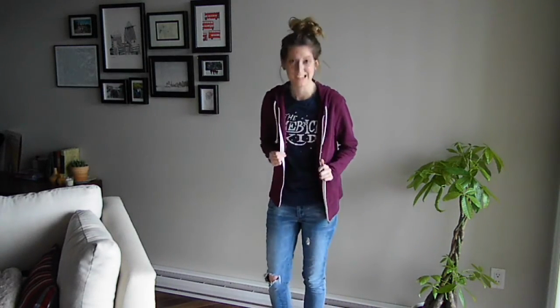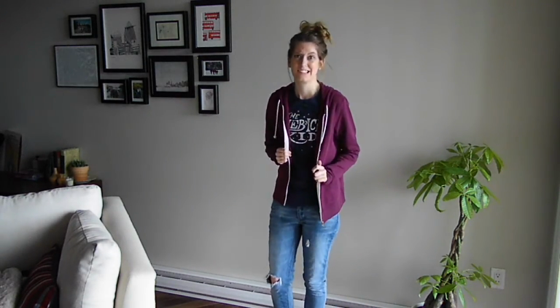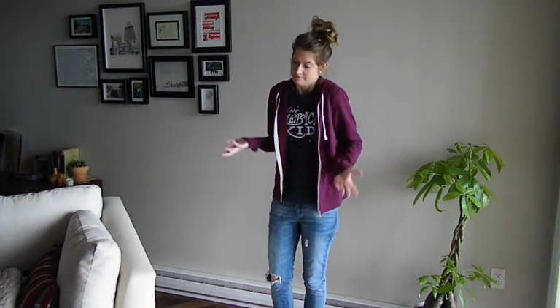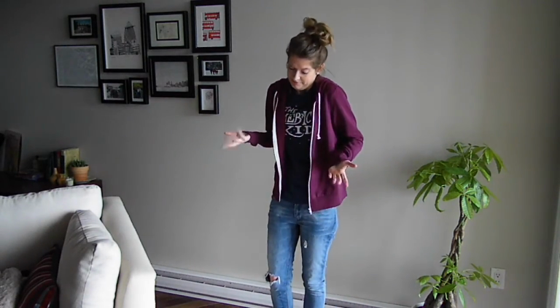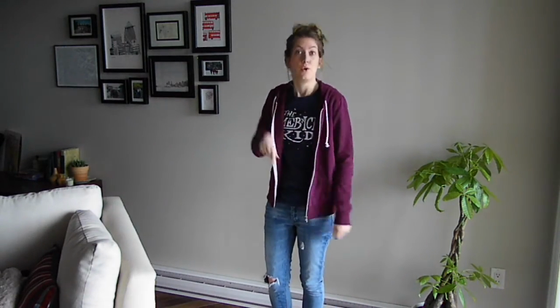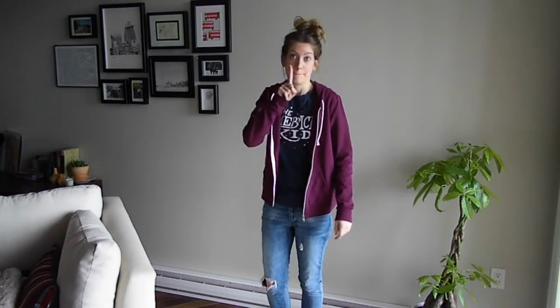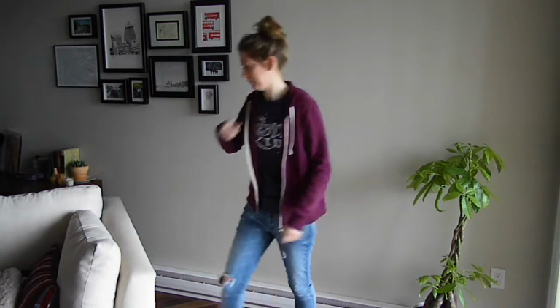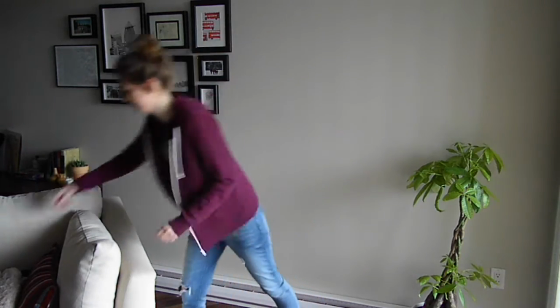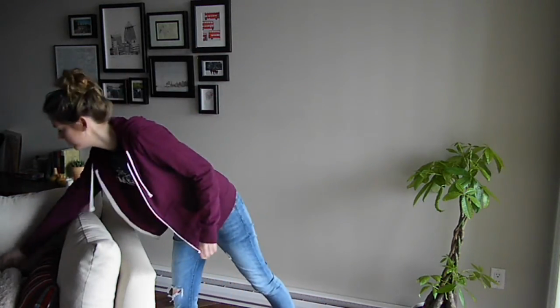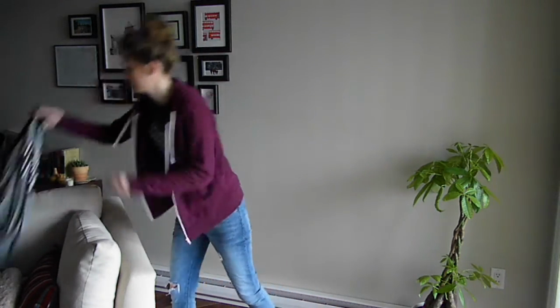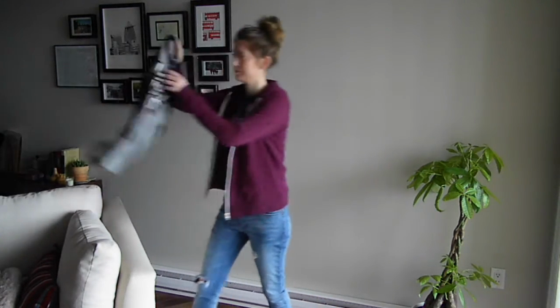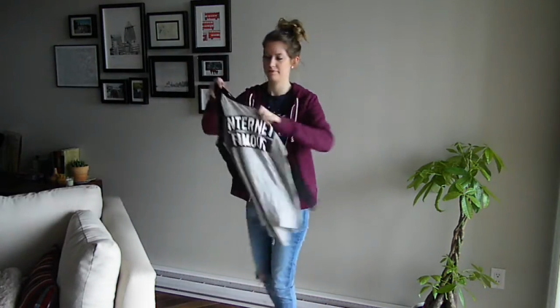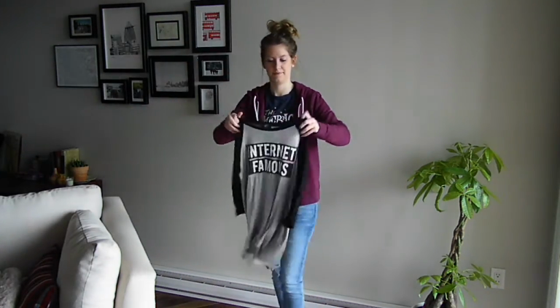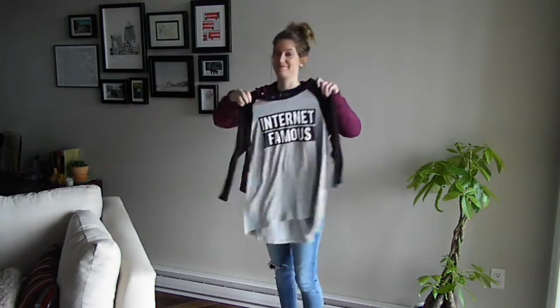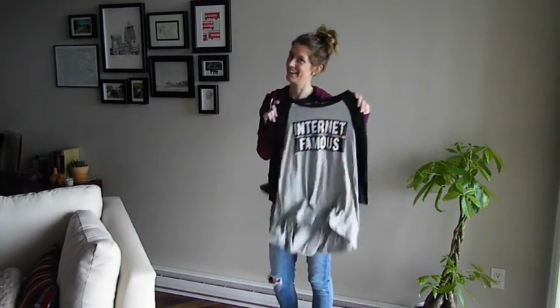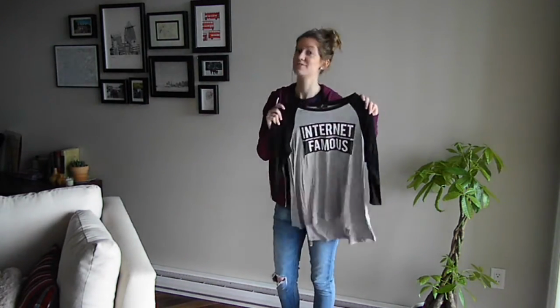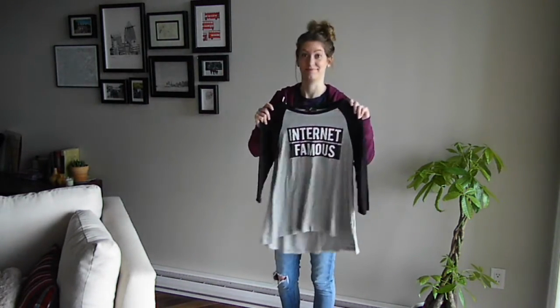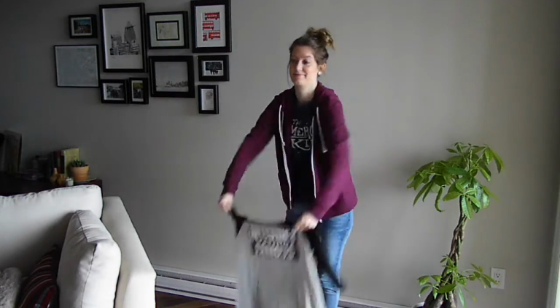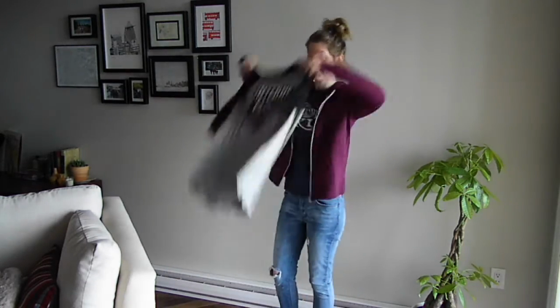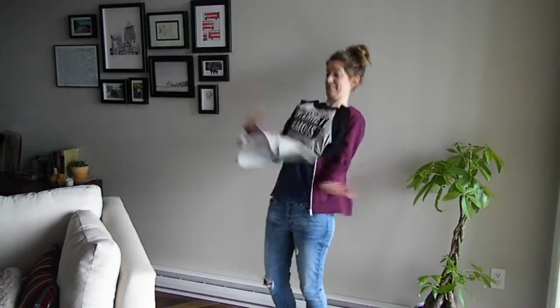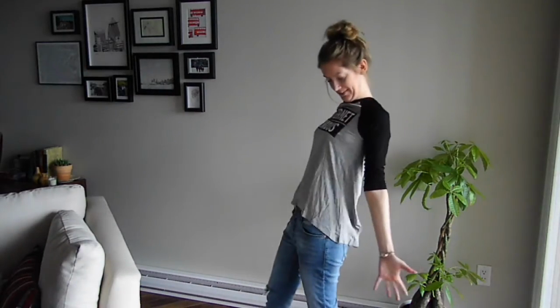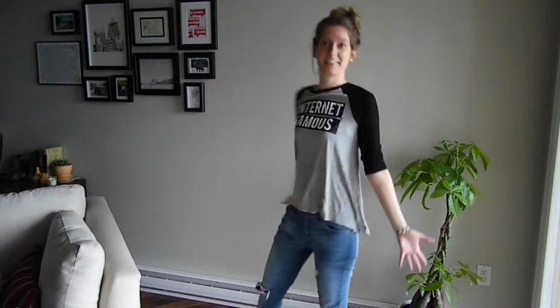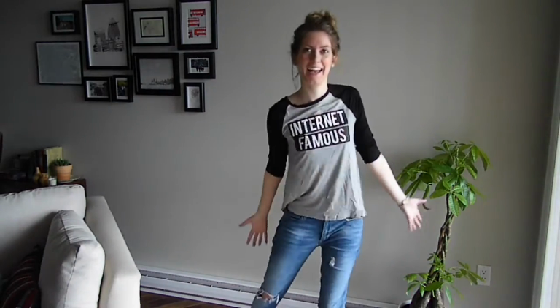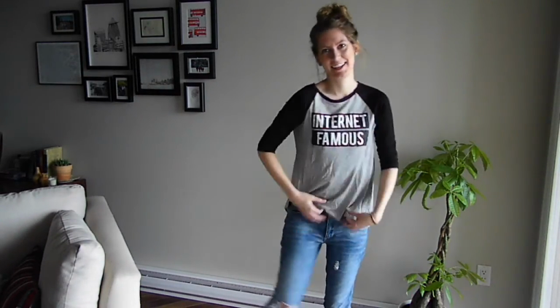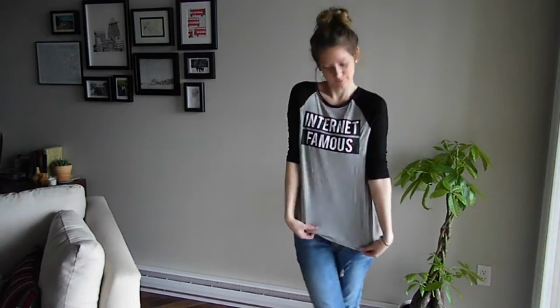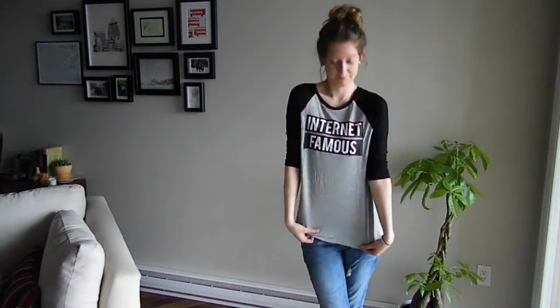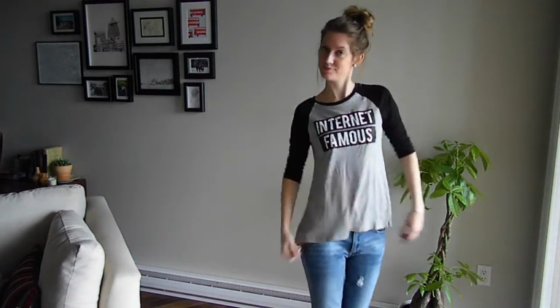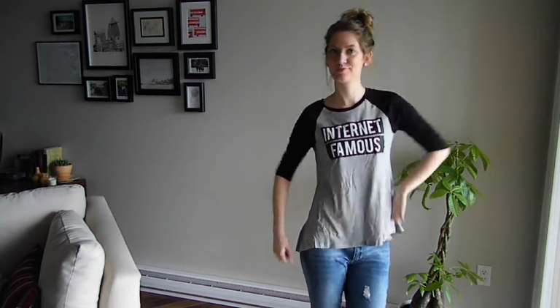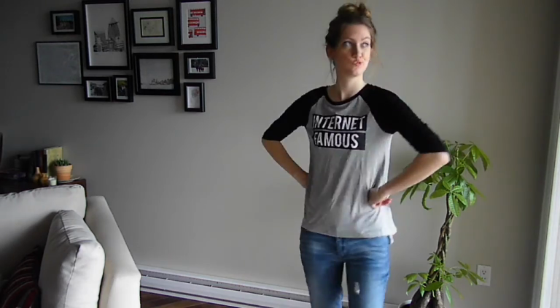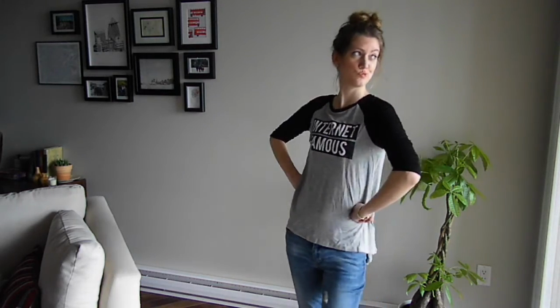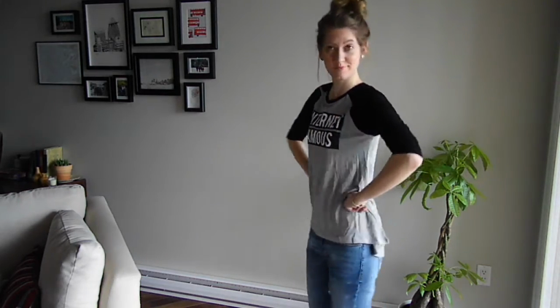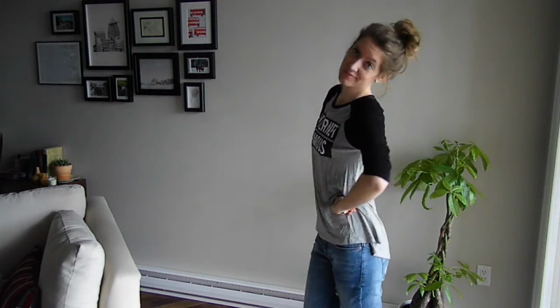Next, a regular old hoodie is not really going to cut it. You want something that hints towards your chosen profession. There we go — internet famous. This way people will know that you really are someone important even if they have no idea who you are.